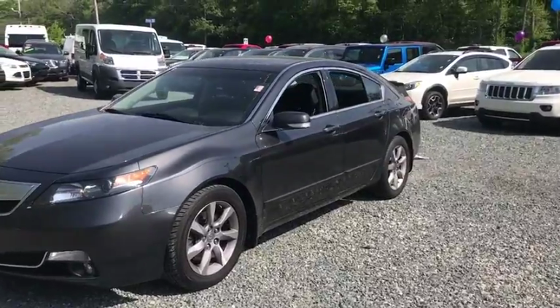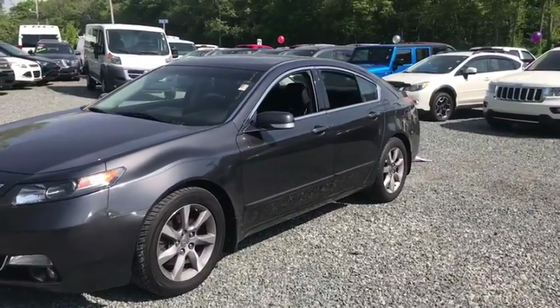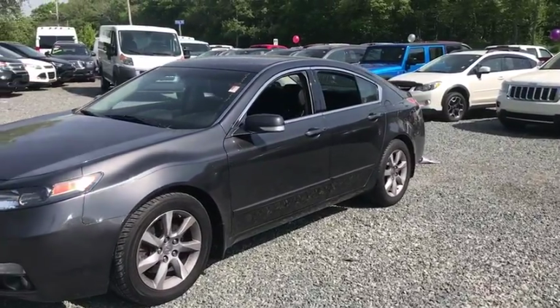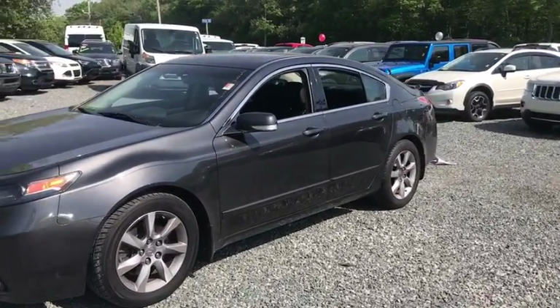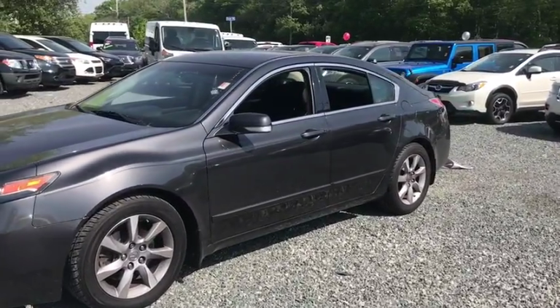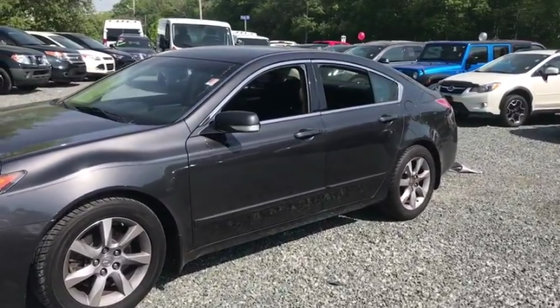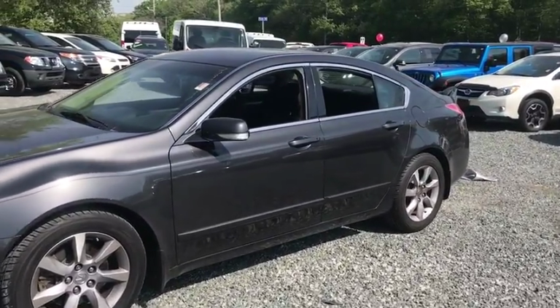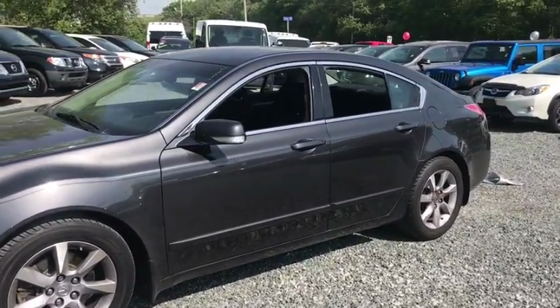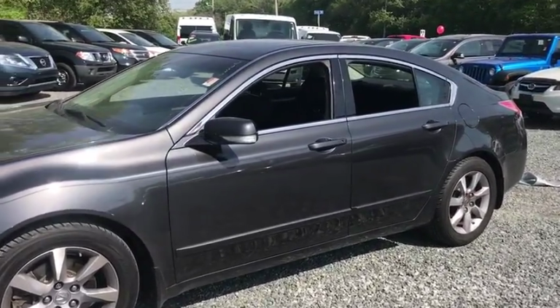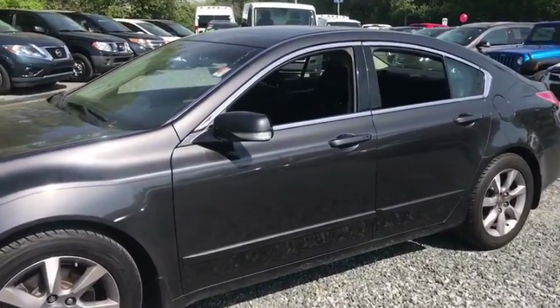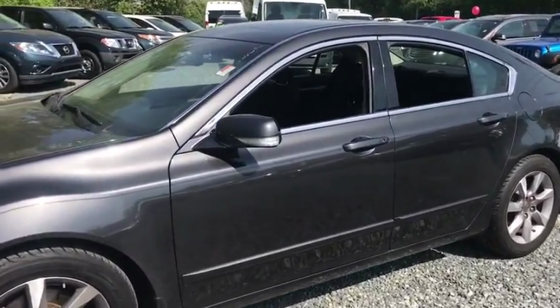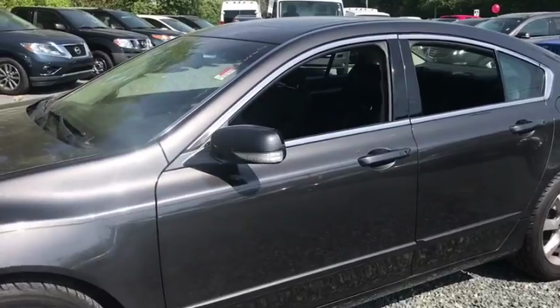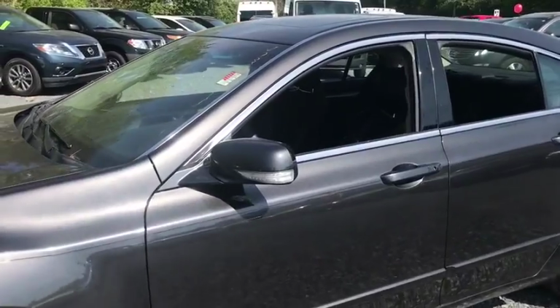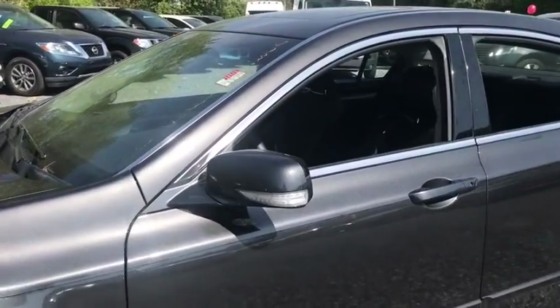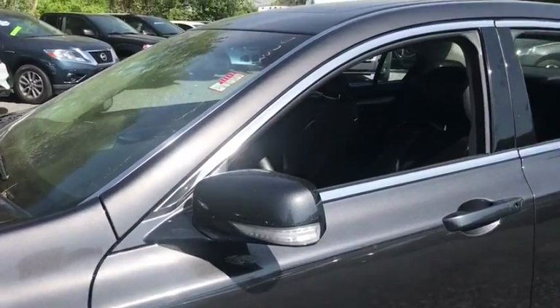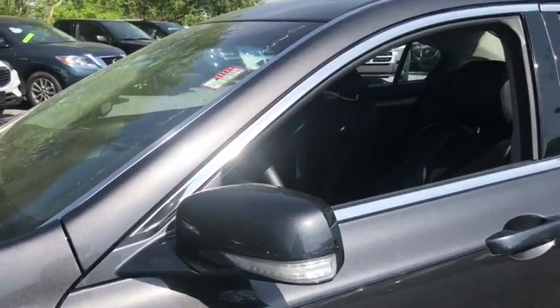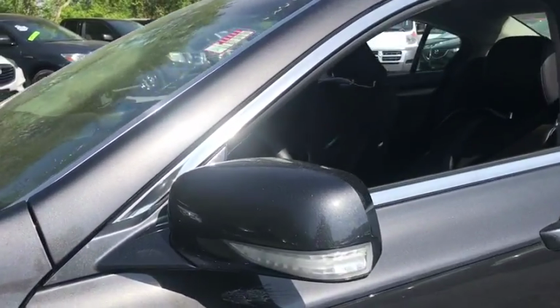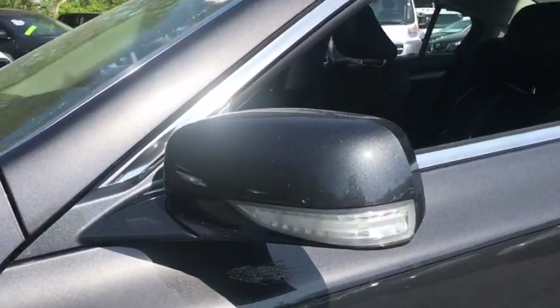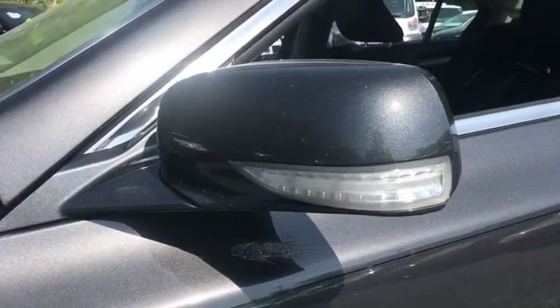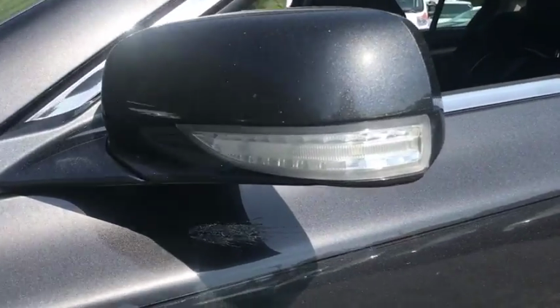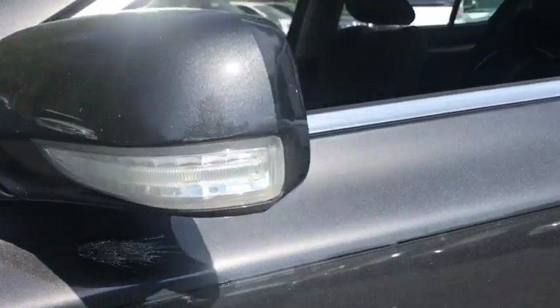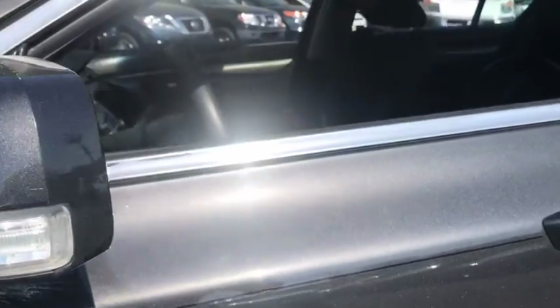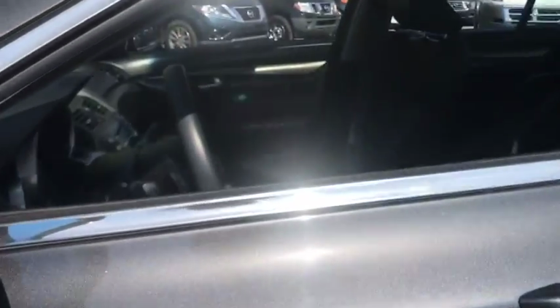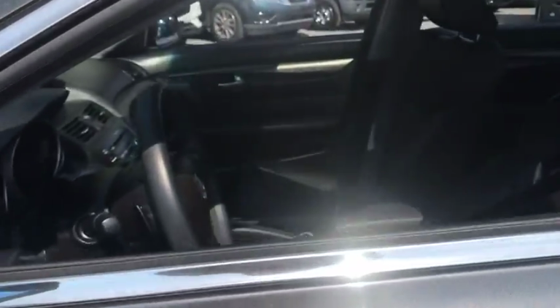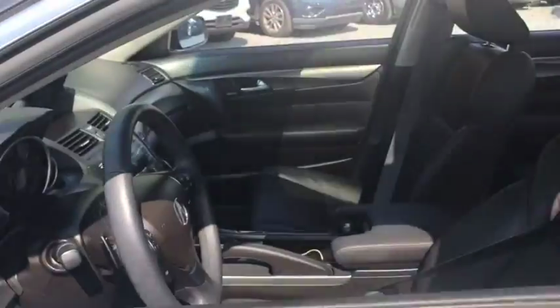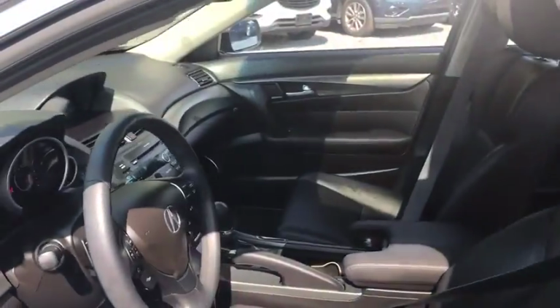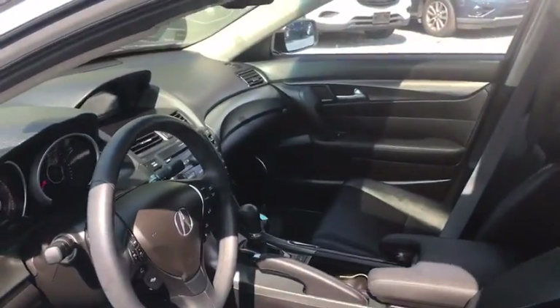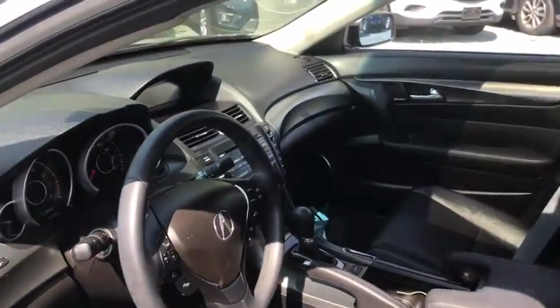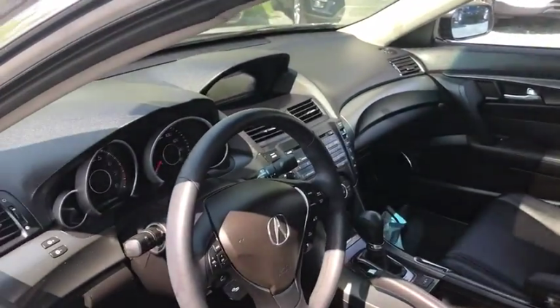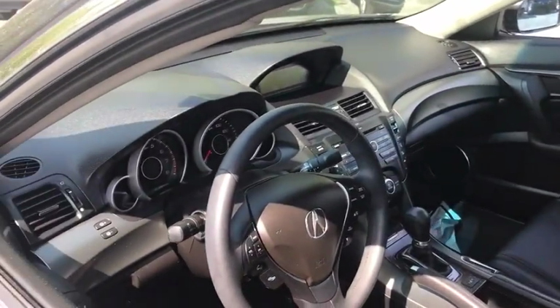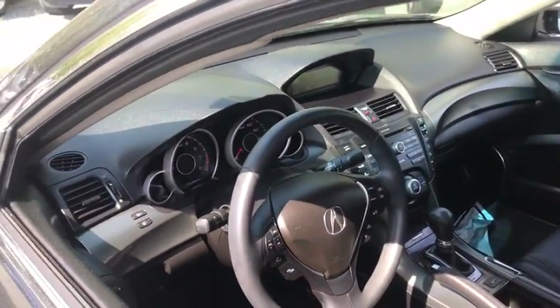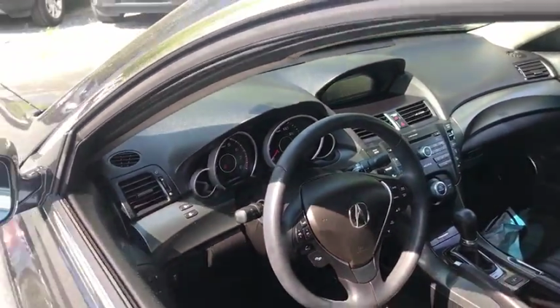This vehicle has less than 65,000 miles. Here are some of this vehicle's great options: stability control, traction control, xenon headlights, Bluetooth, front wheel drive, automatic transmission, and cruise control.